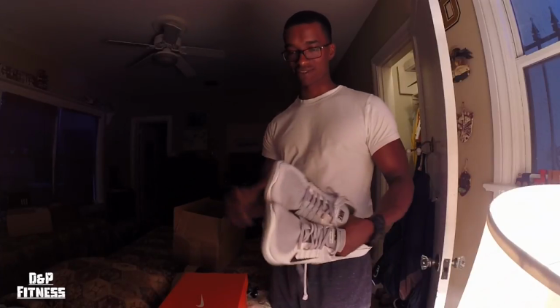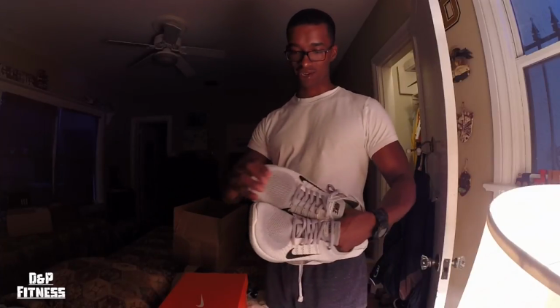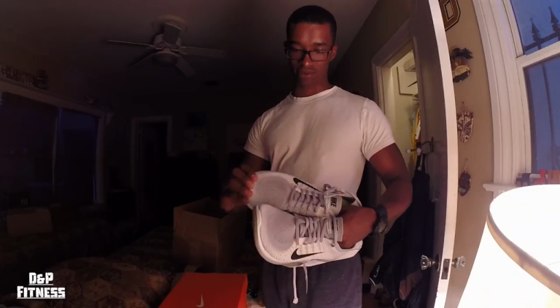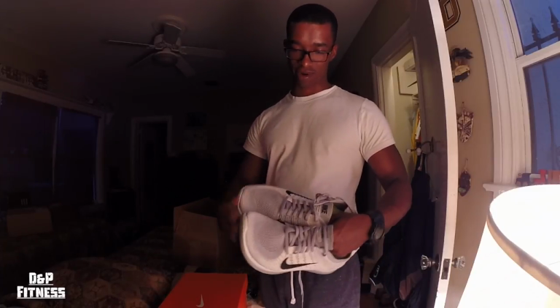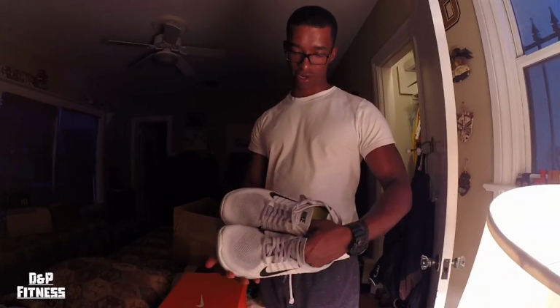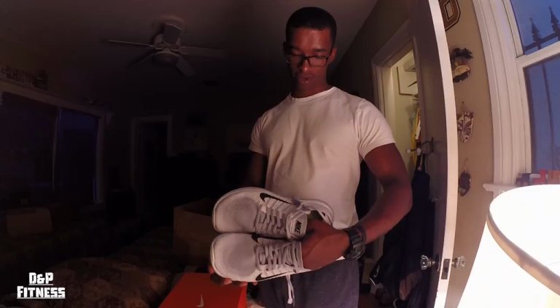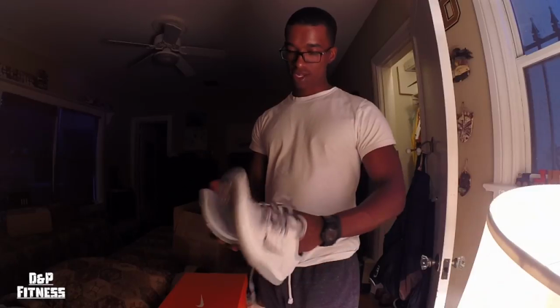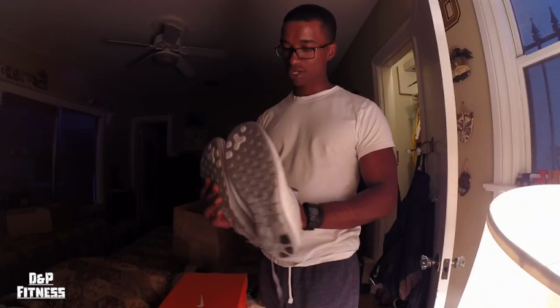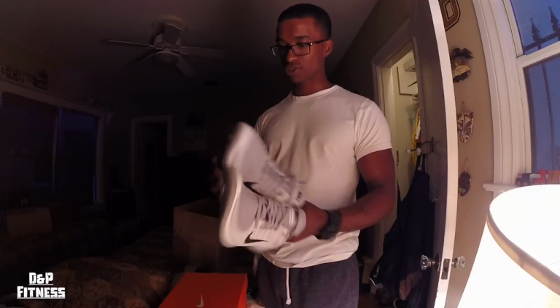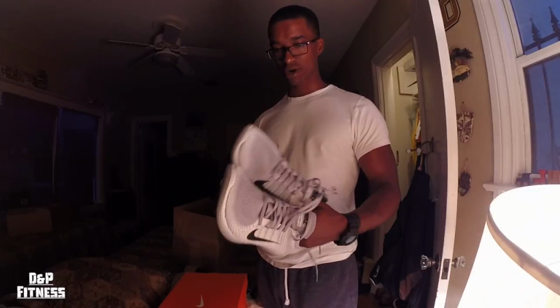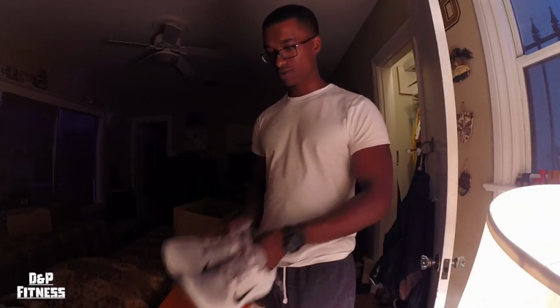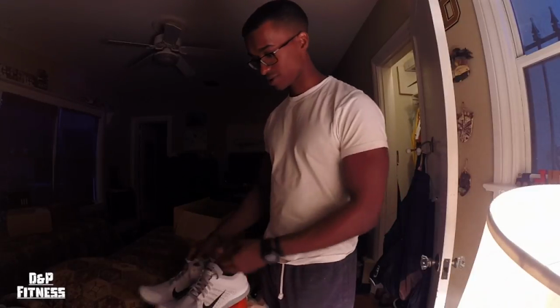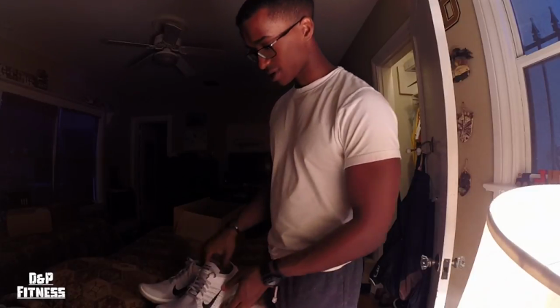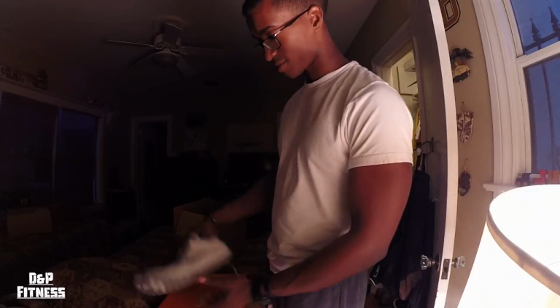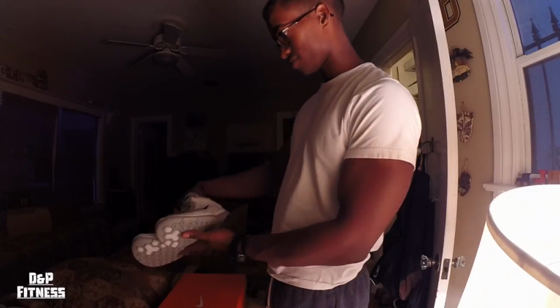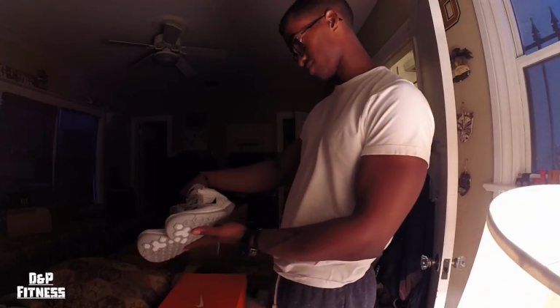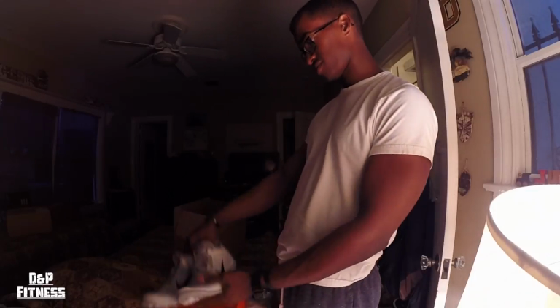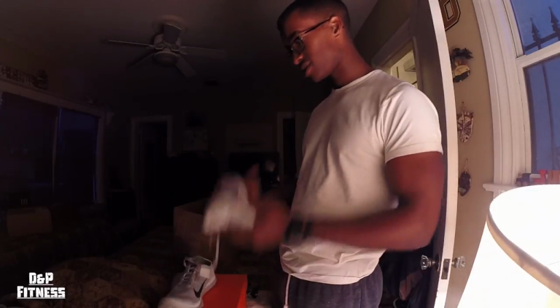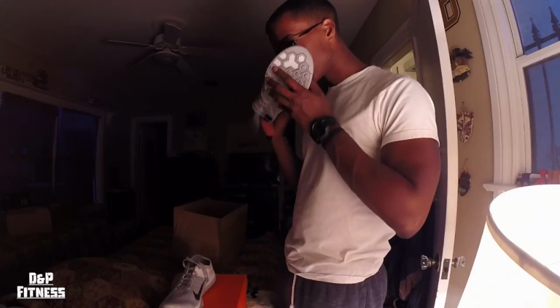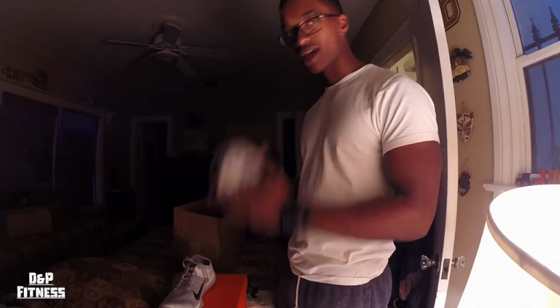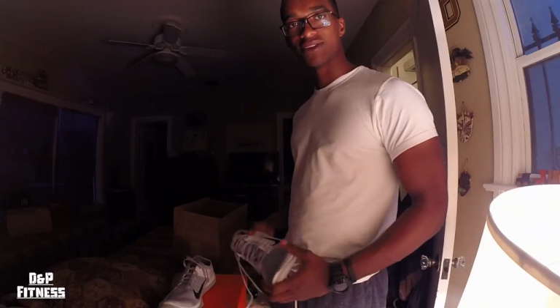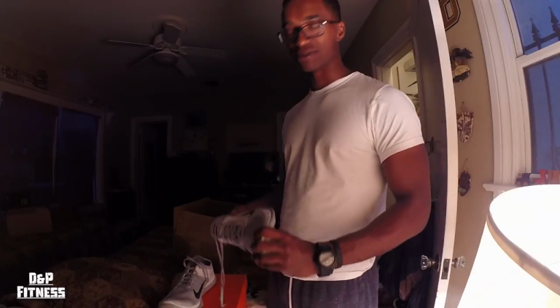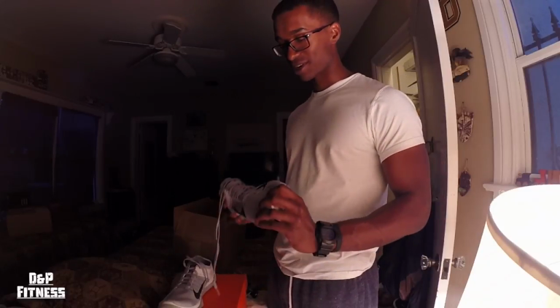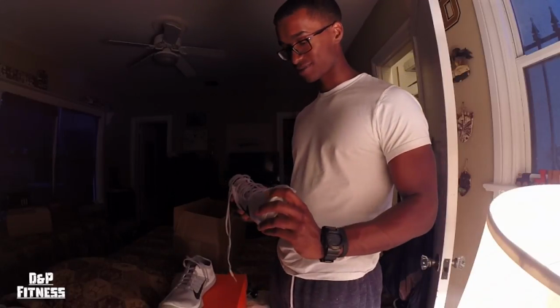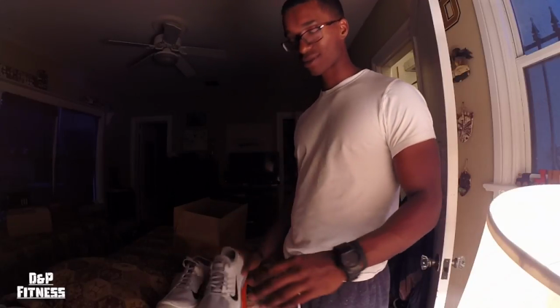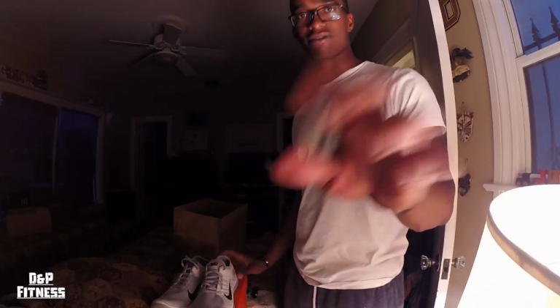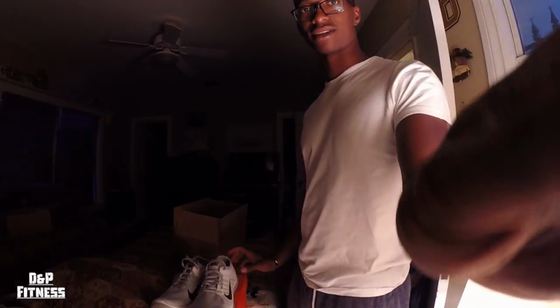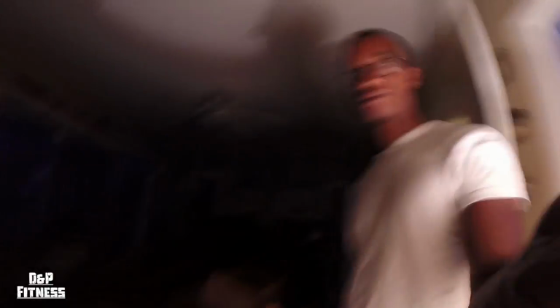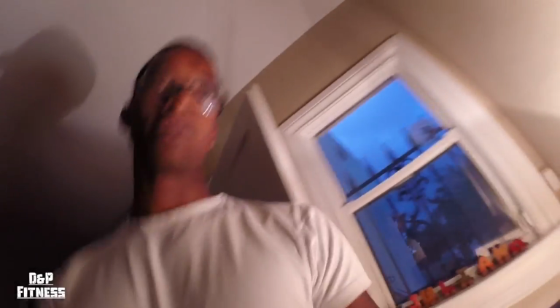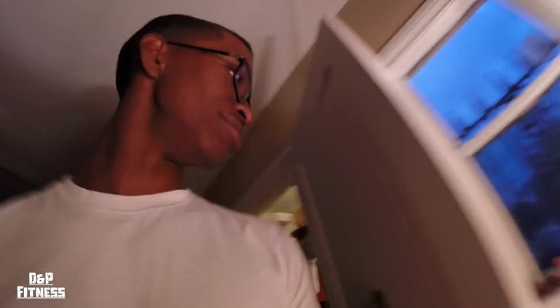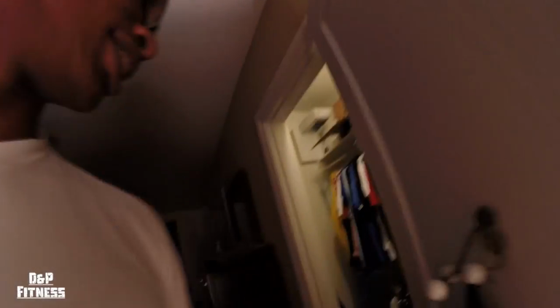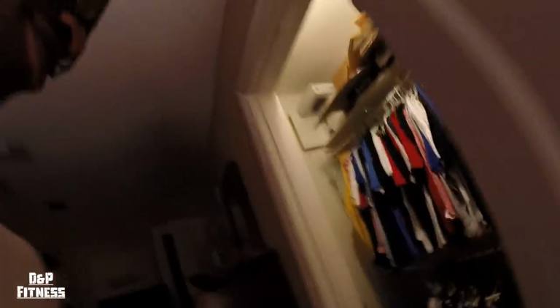Wow, look at that curve — I think that should flatten out a little bit when I wear them, but they looked pretty good. I'm gonna try them on. Nothing like that new shoe smell, man. Let me show you guys a little bit of my shoe collection.